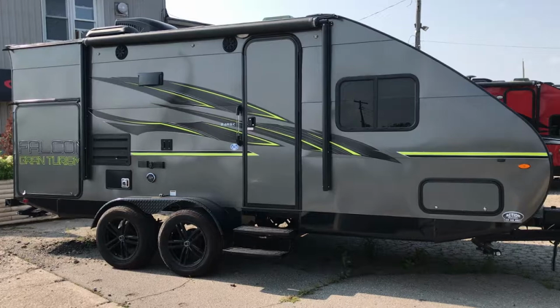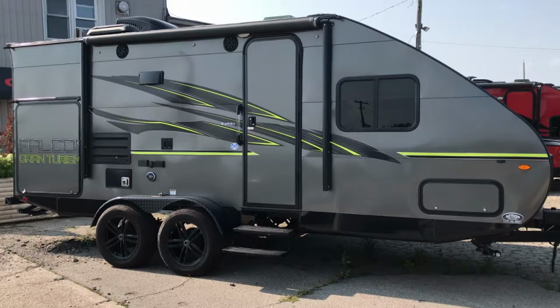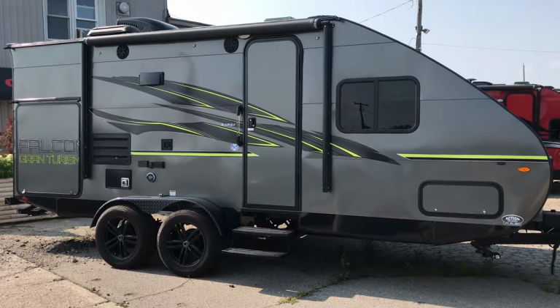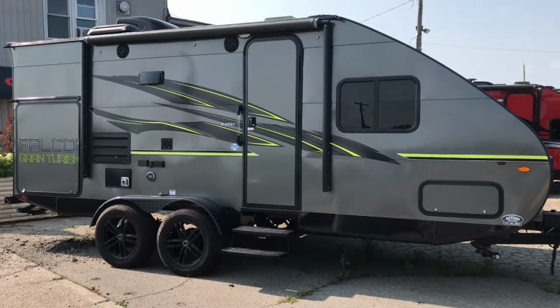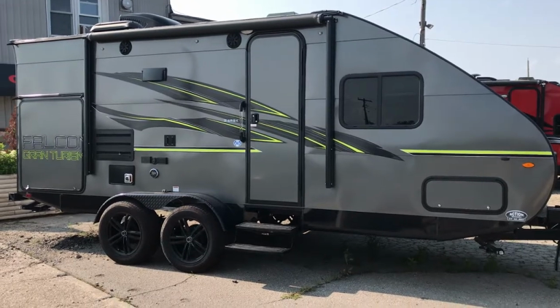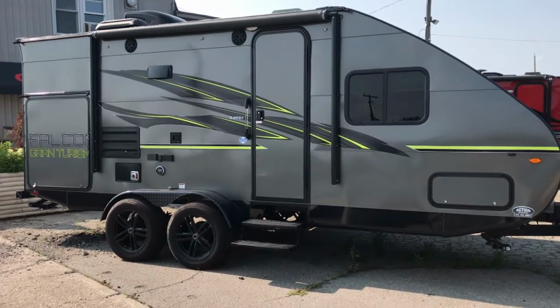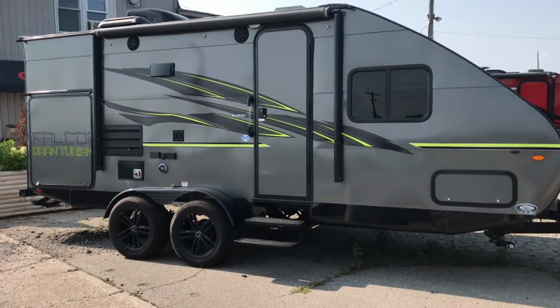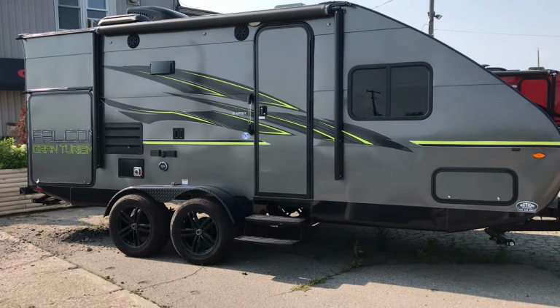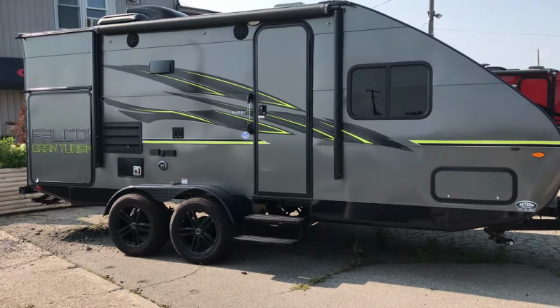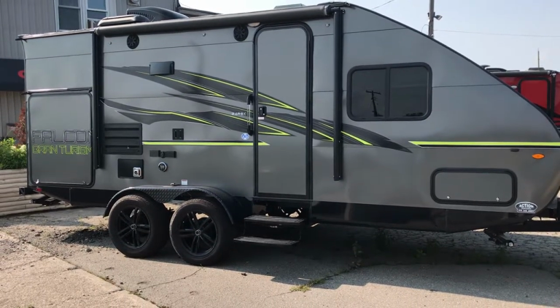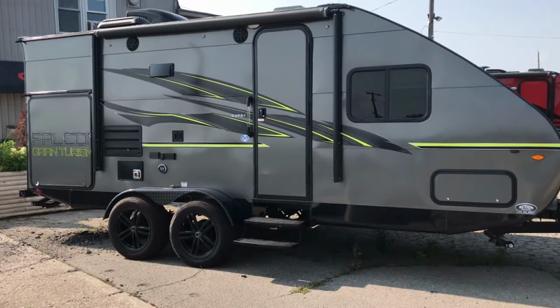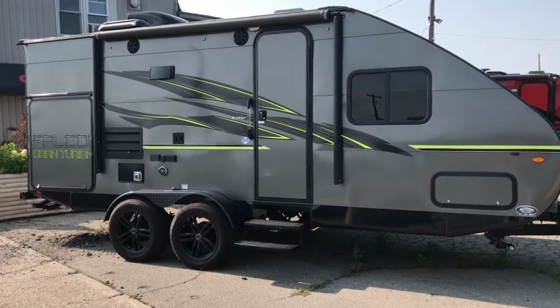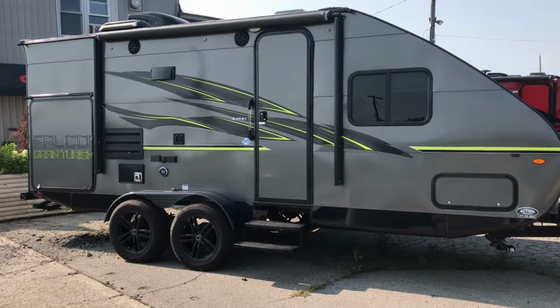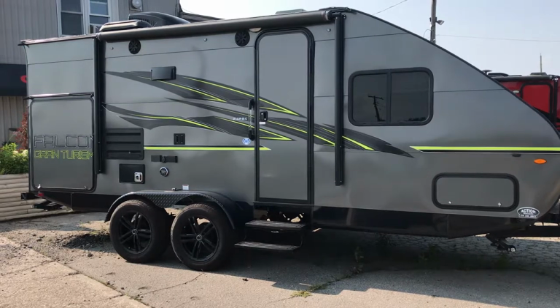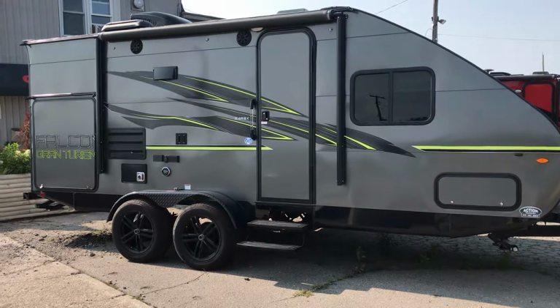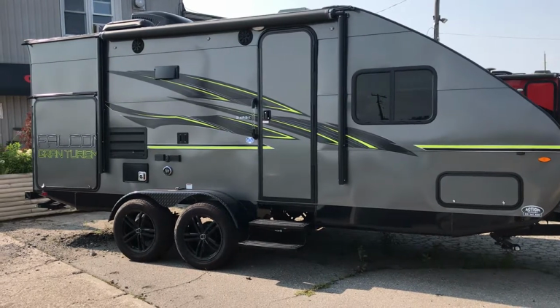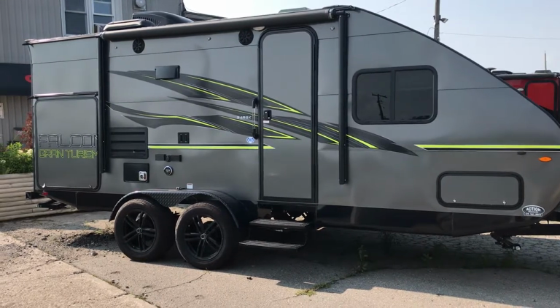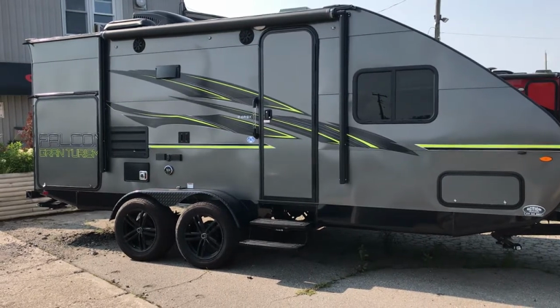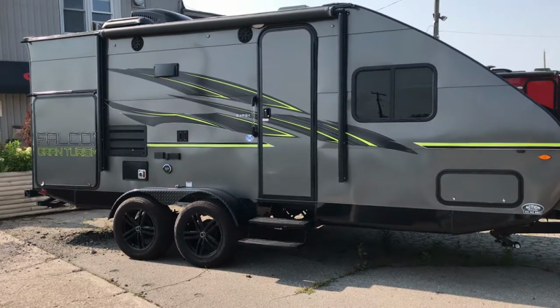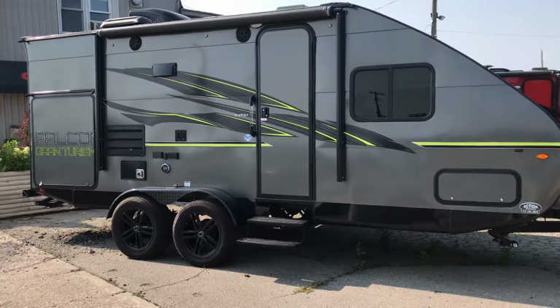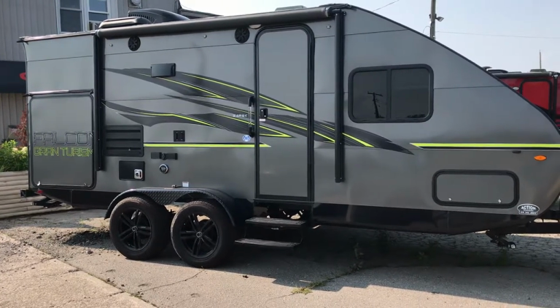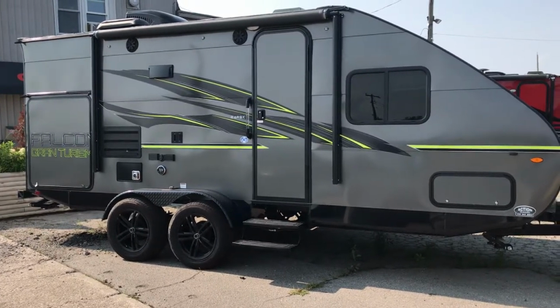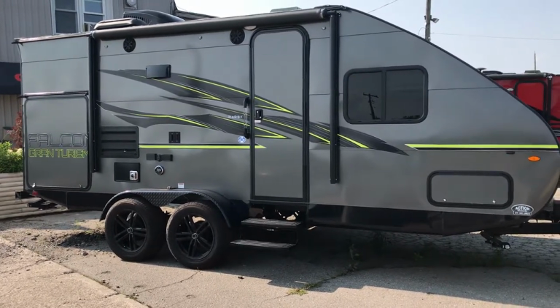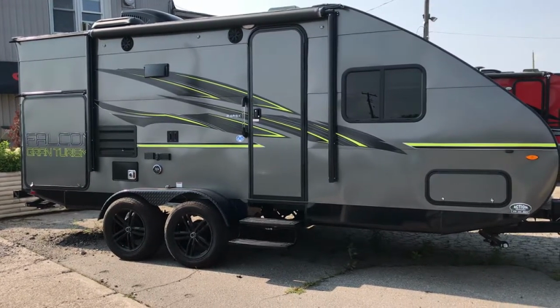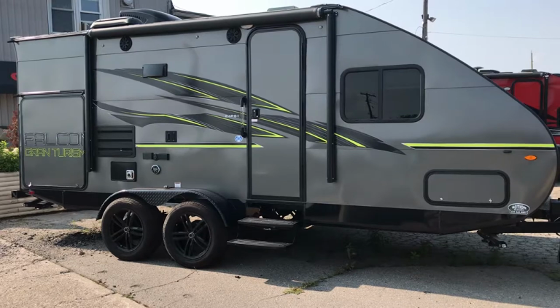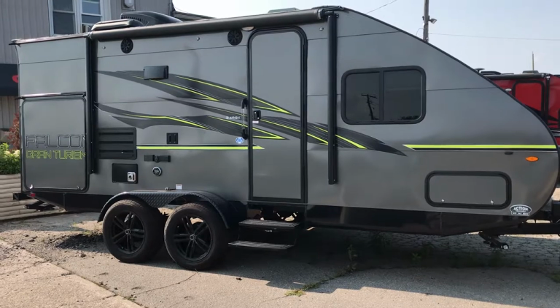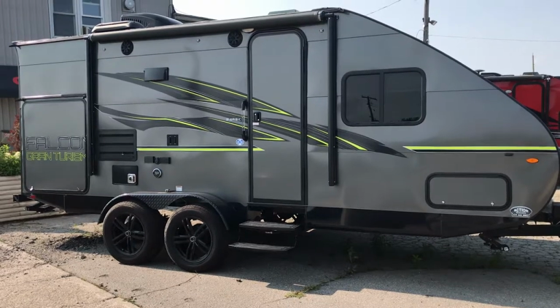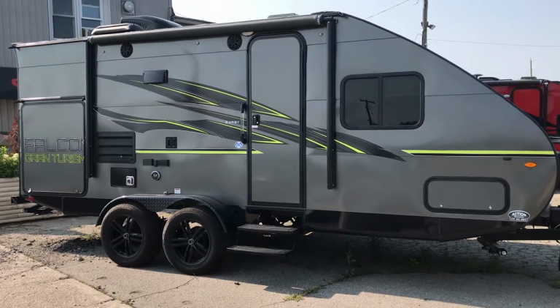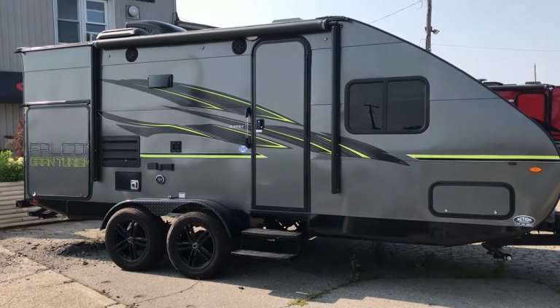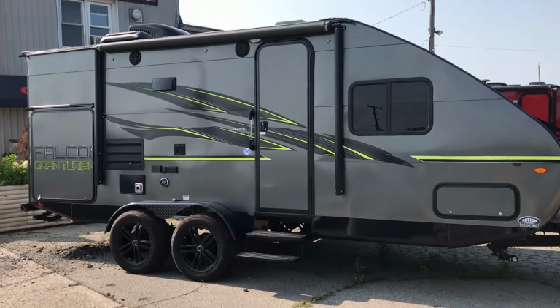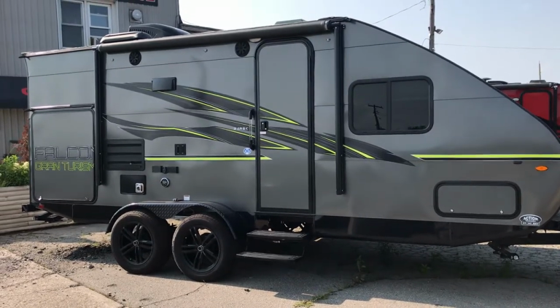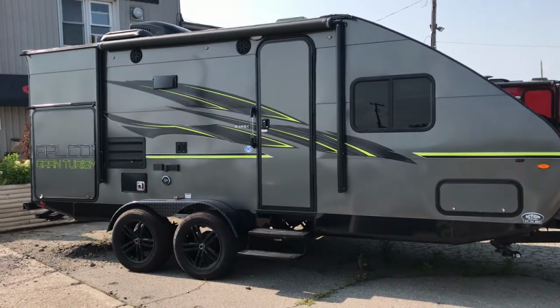Thanks for tuning in to Action Trailer Tutorials. Today we're going to go over a Falcon Series Travelite 24-foot RBK model. This particular model is an ultra-lightweight trailer and as you can see here it's a really cool design.